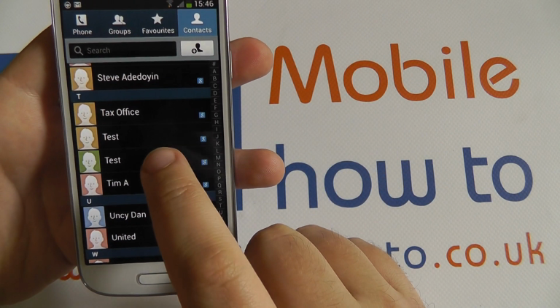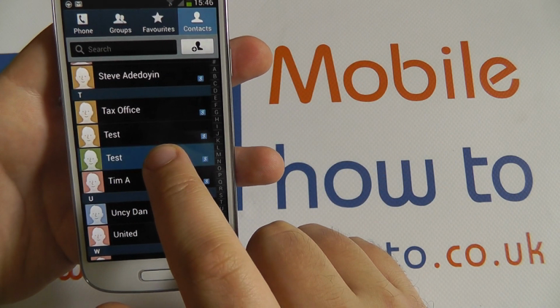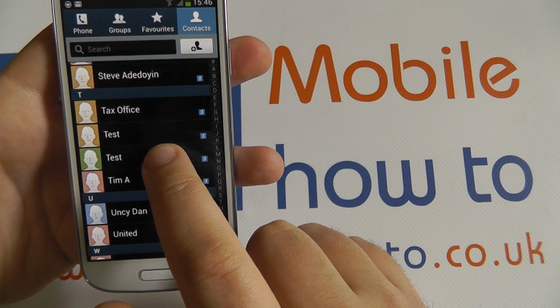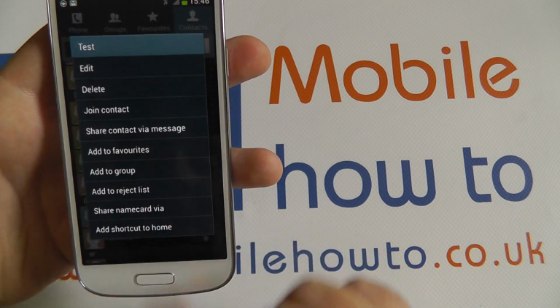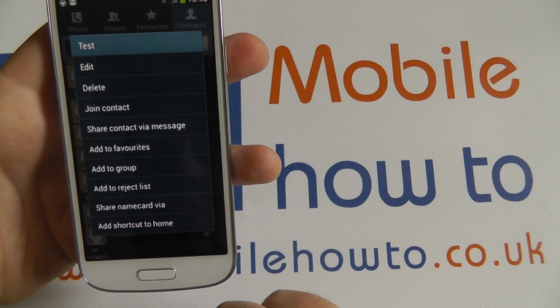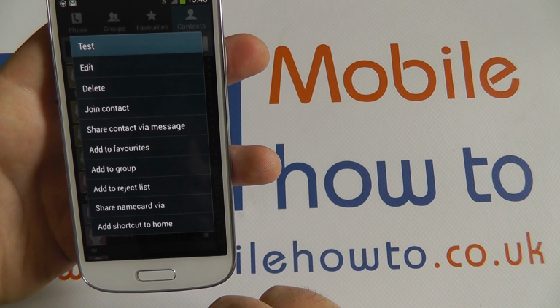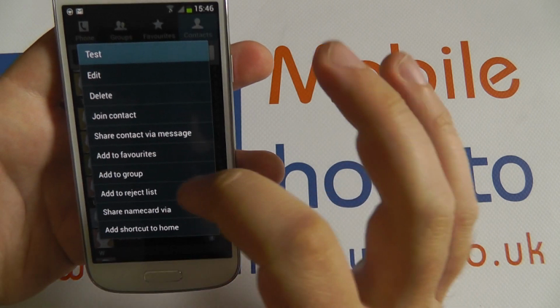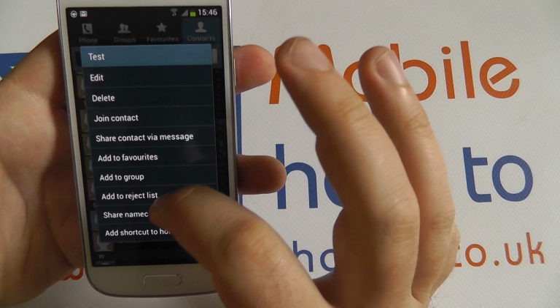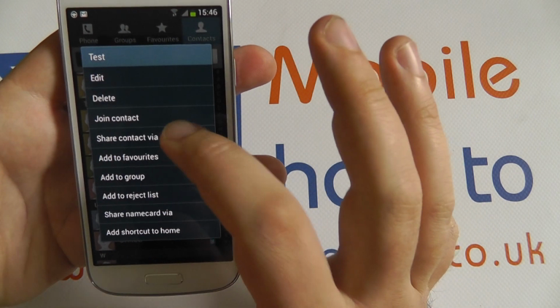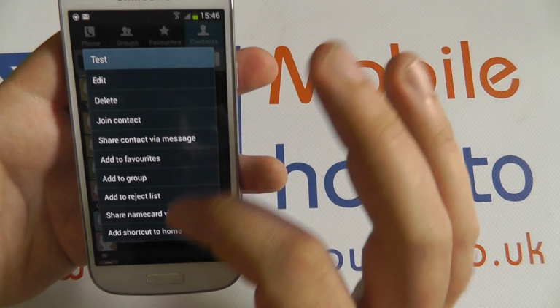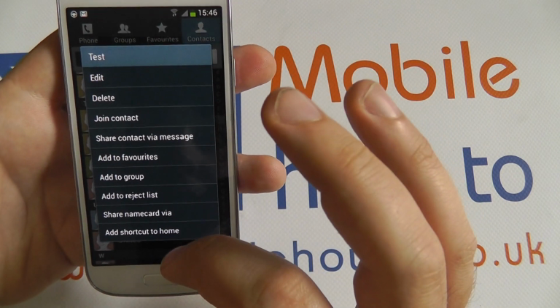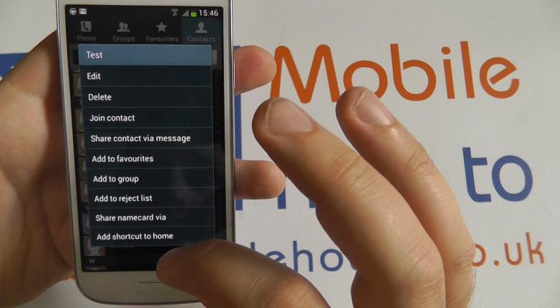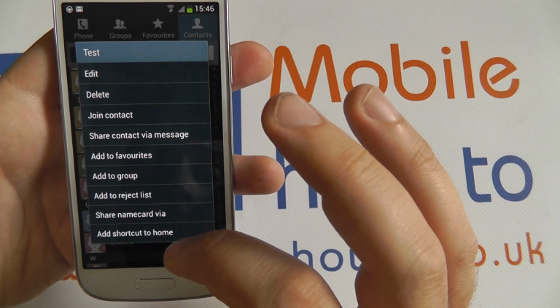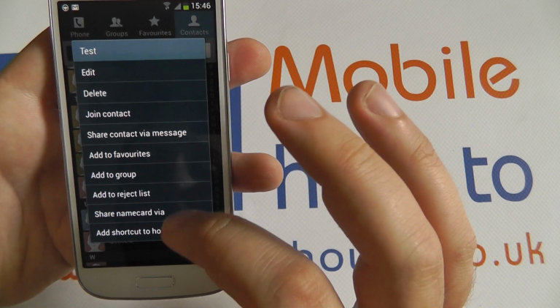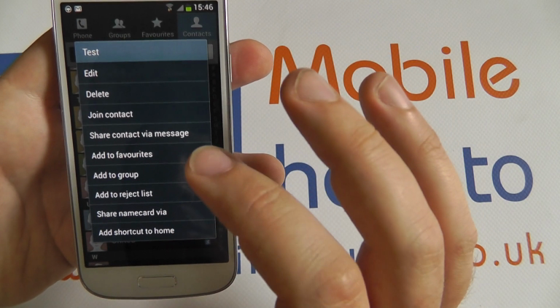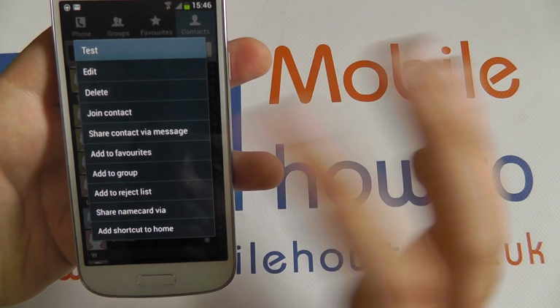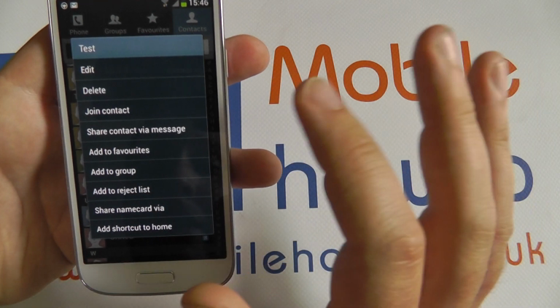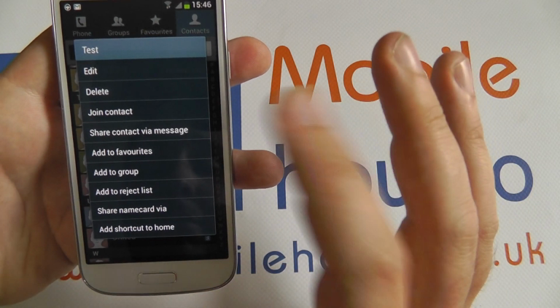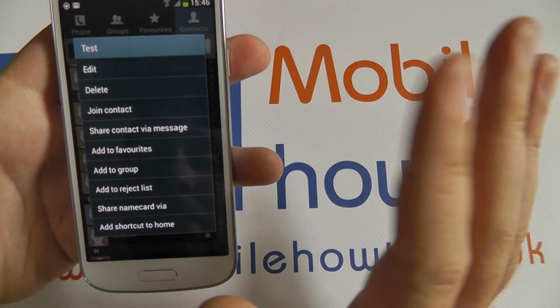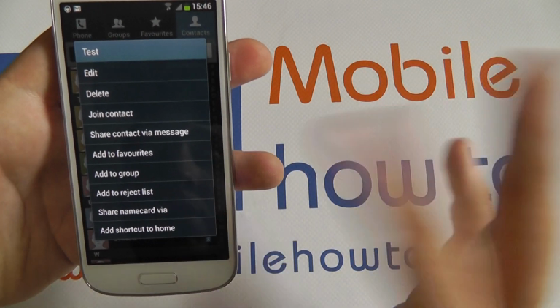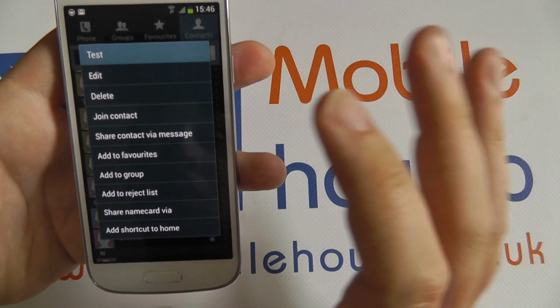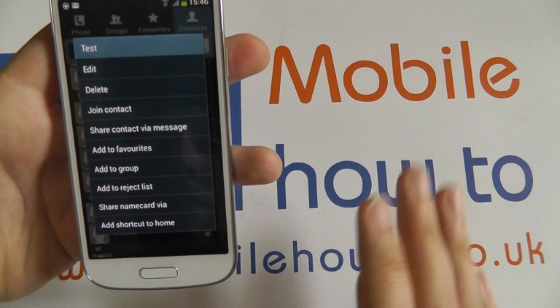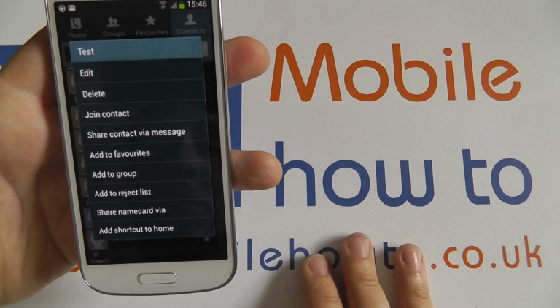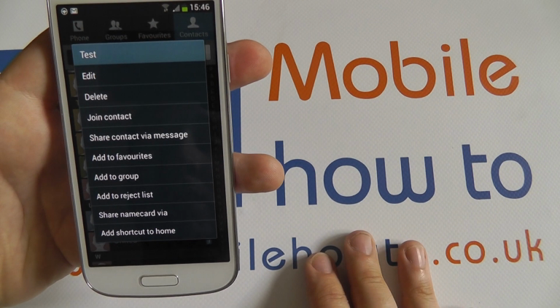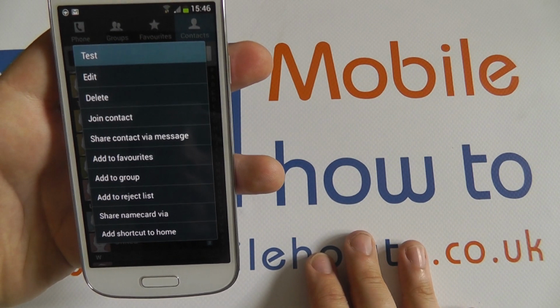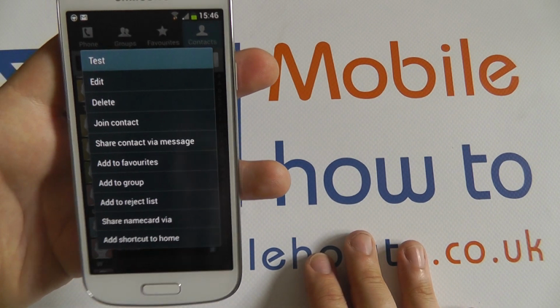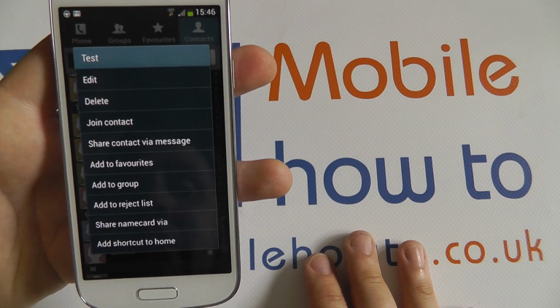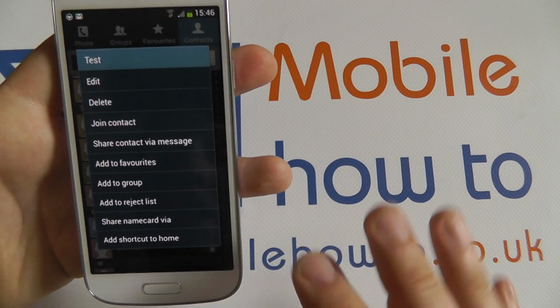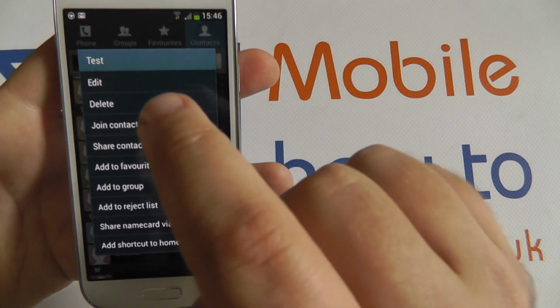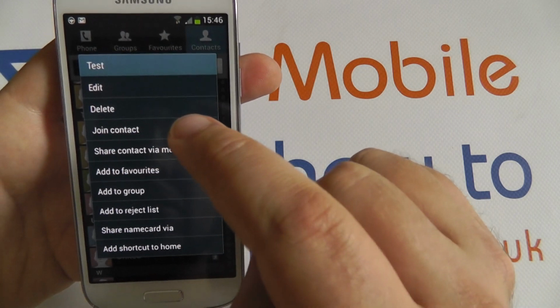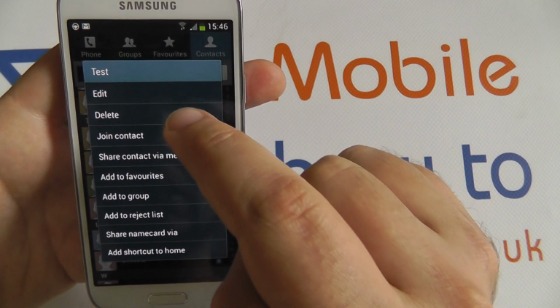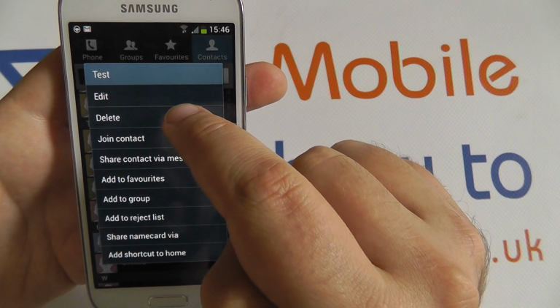If you long press on them you have the options here, quite a lot of options. Options to add them to groups, to favourites, to edit the contacts, link them up with another contact, and also here to delete.